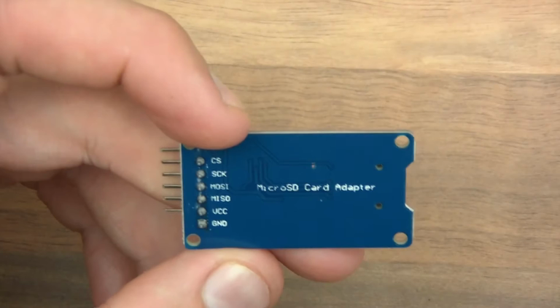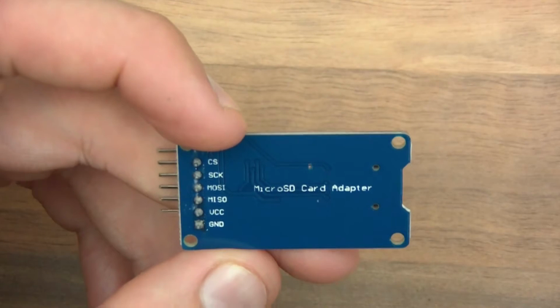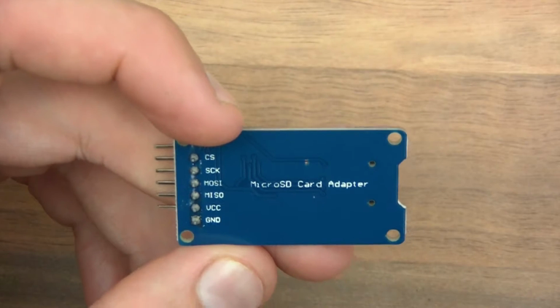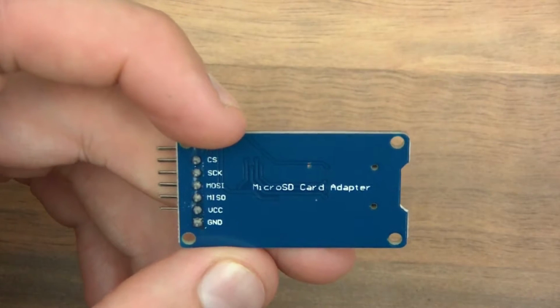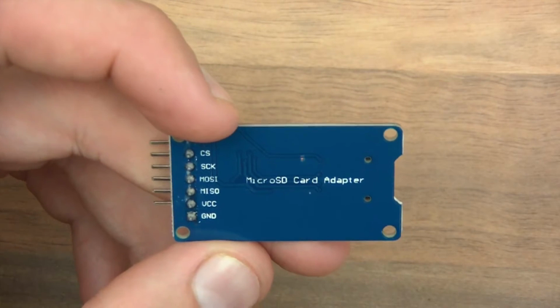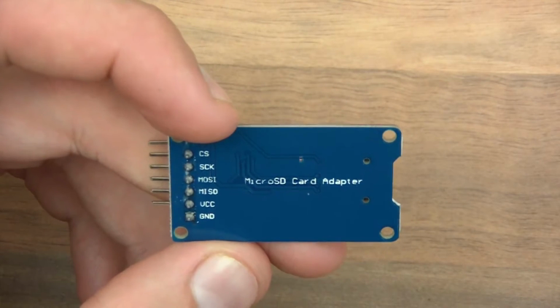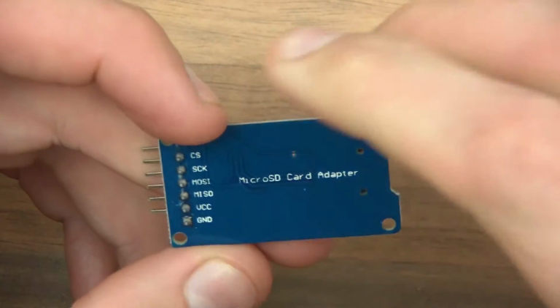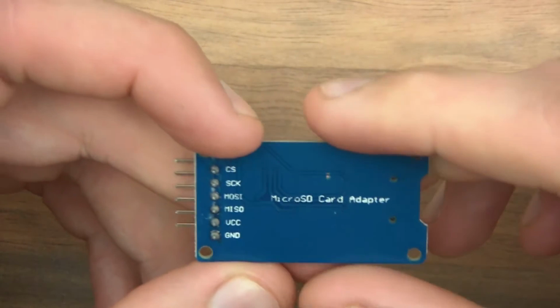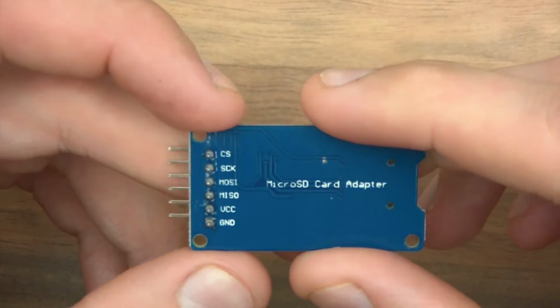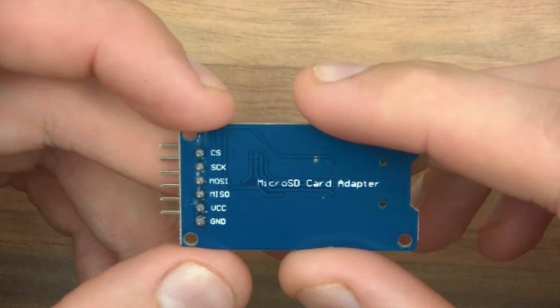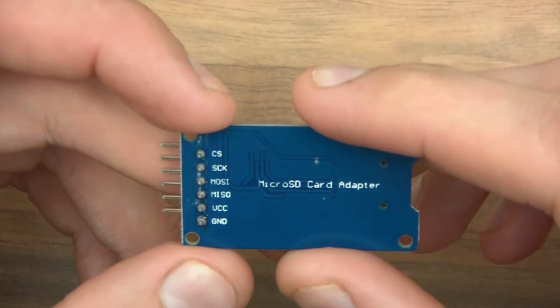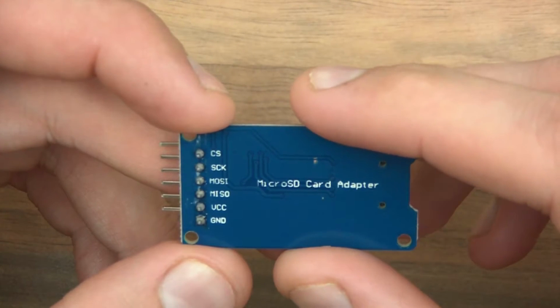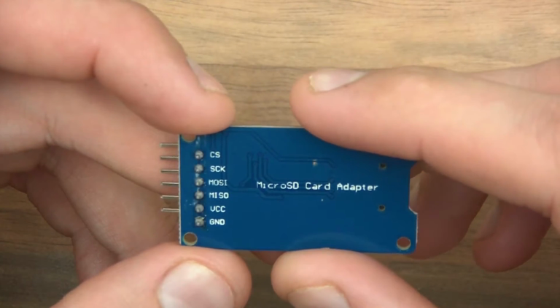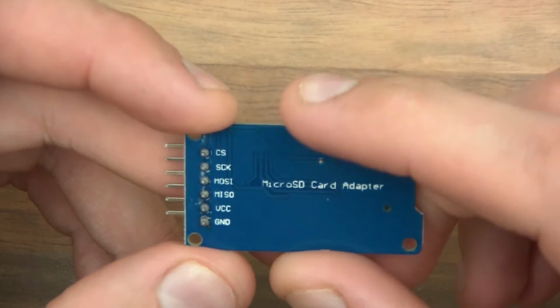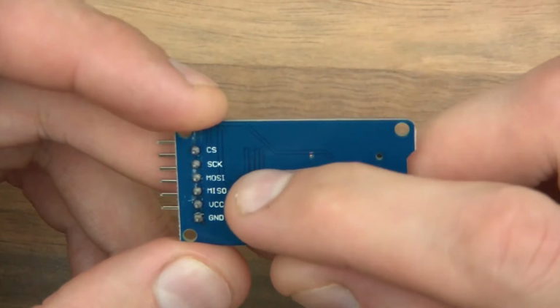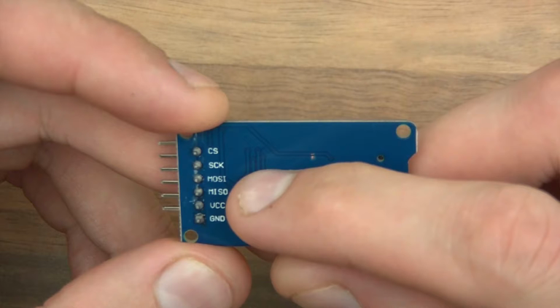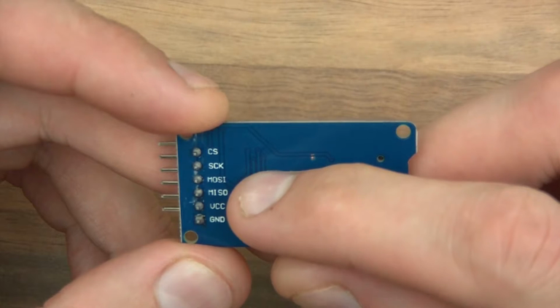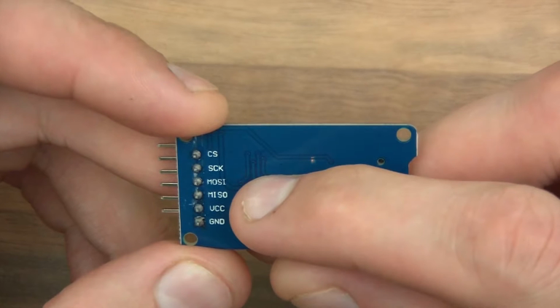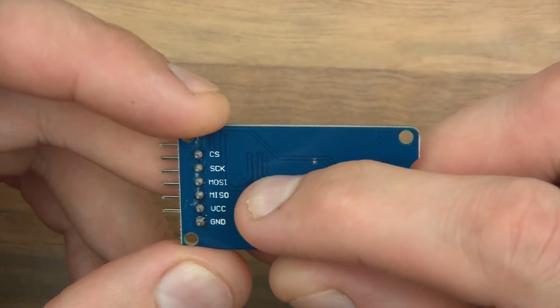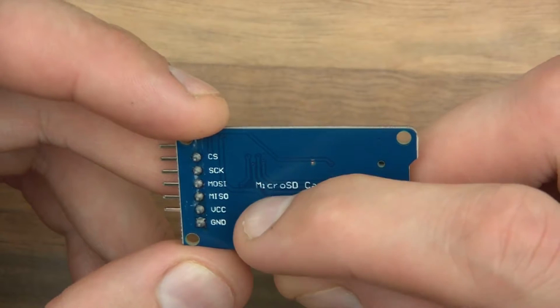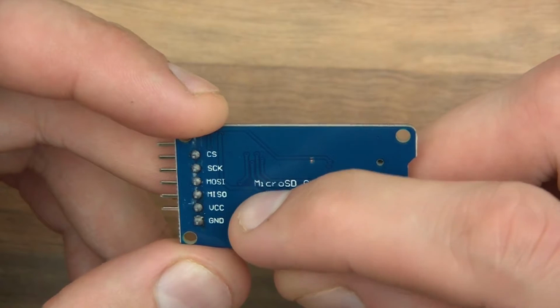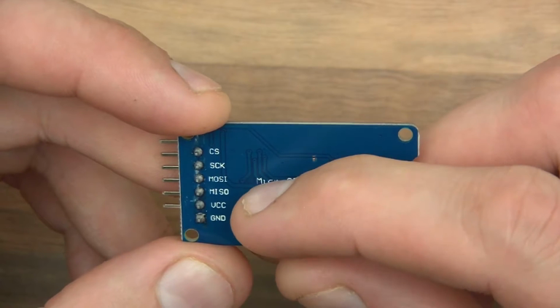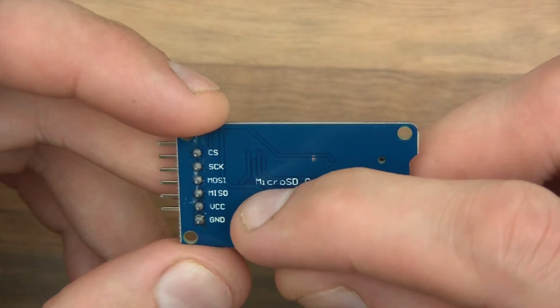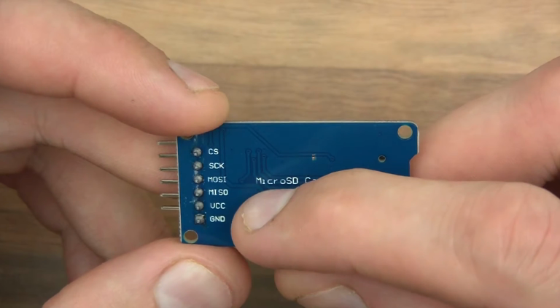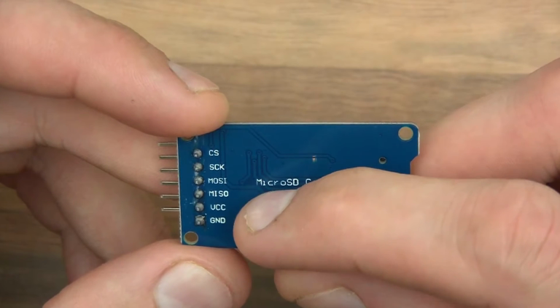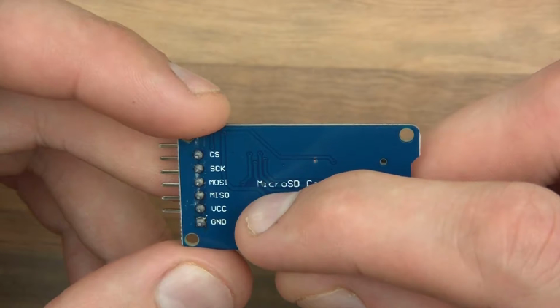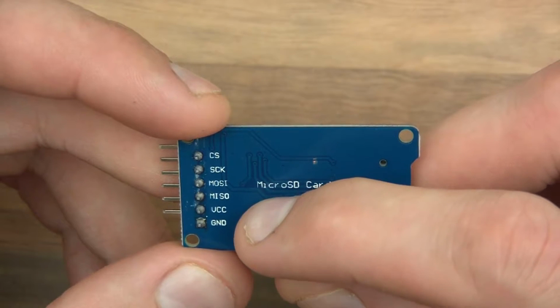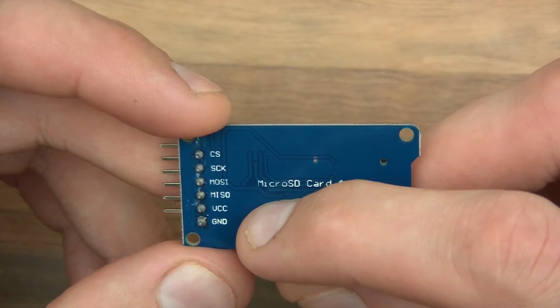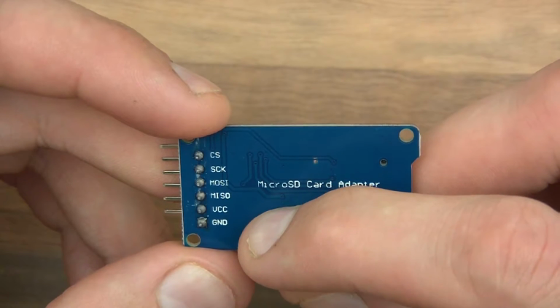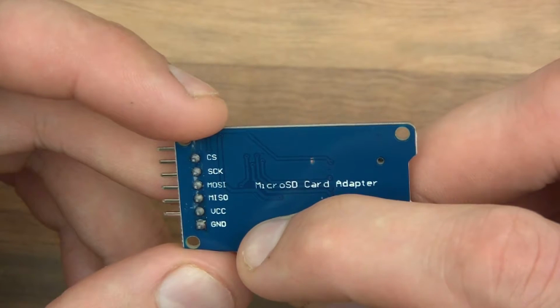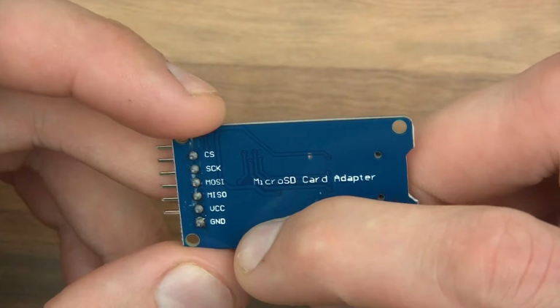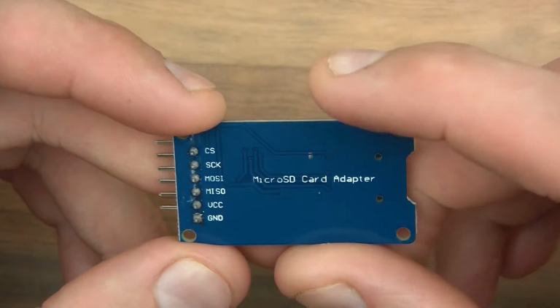So let's have a look at these pins. We've got Chip Select, Serial Clock, Master Out Slave In, Master In Slave Out, VCC and Ground.